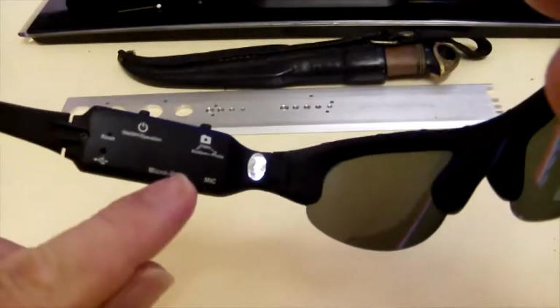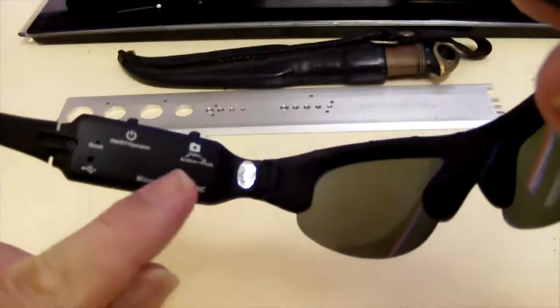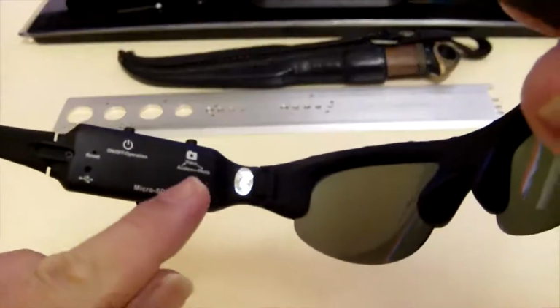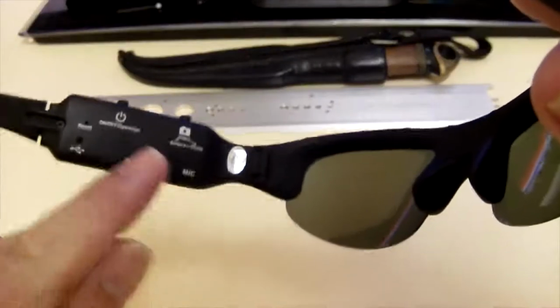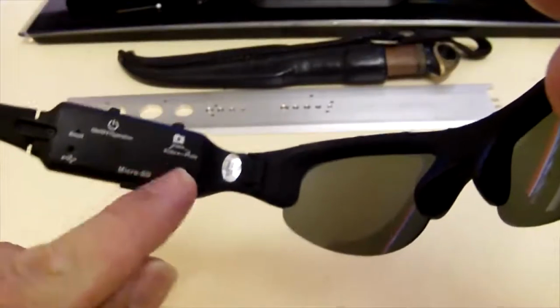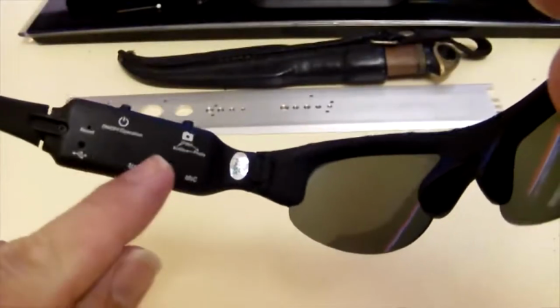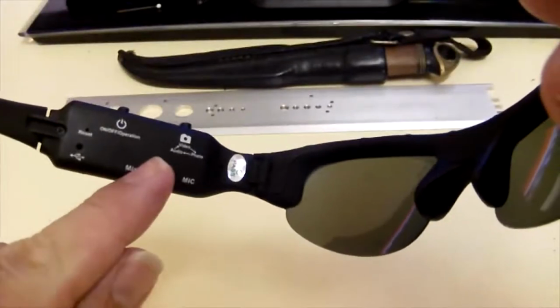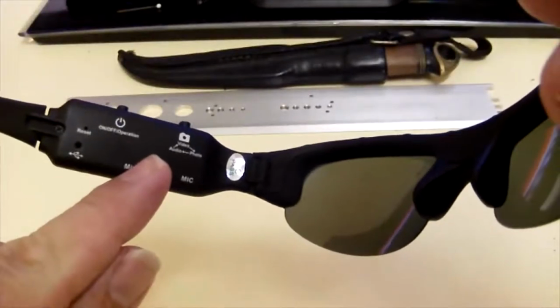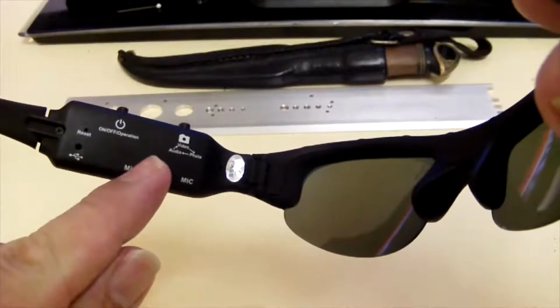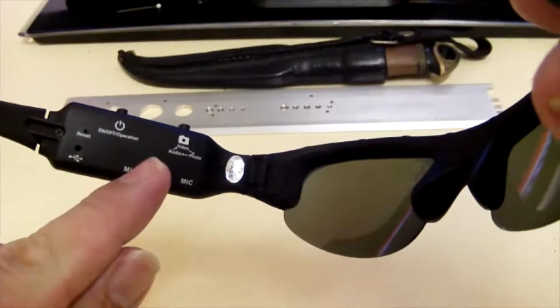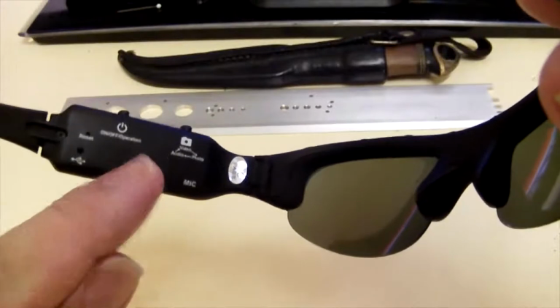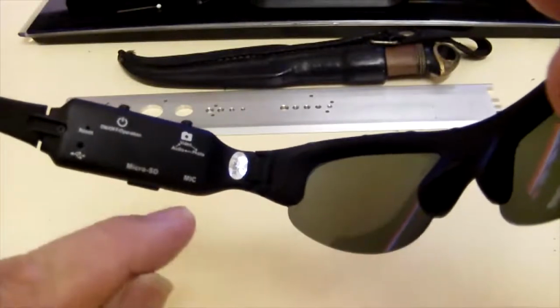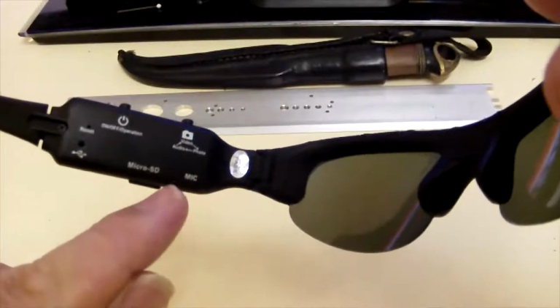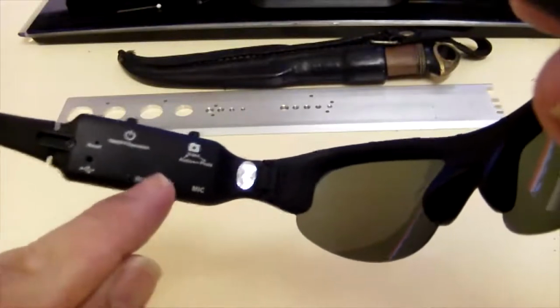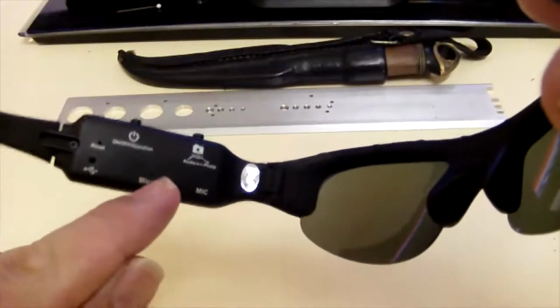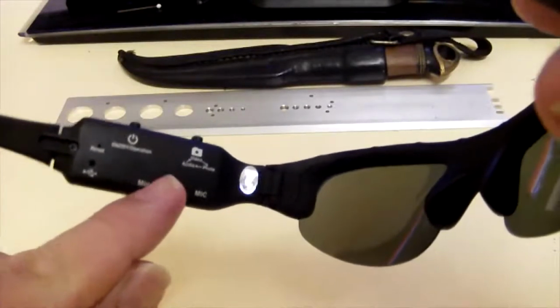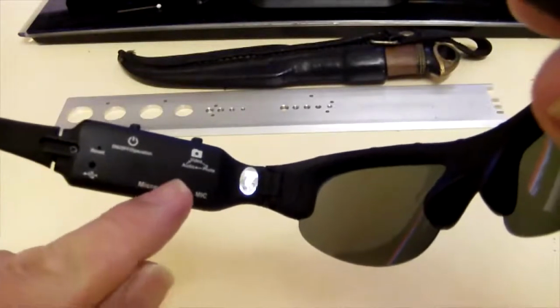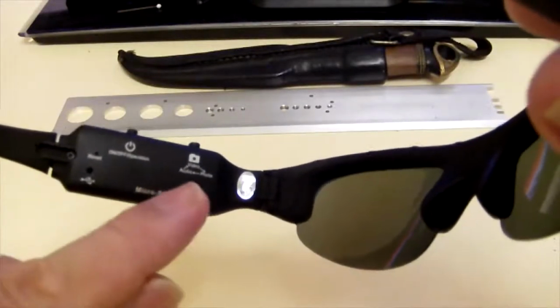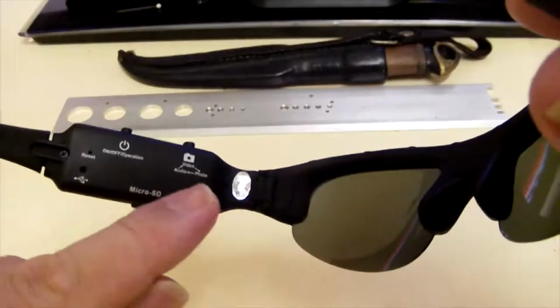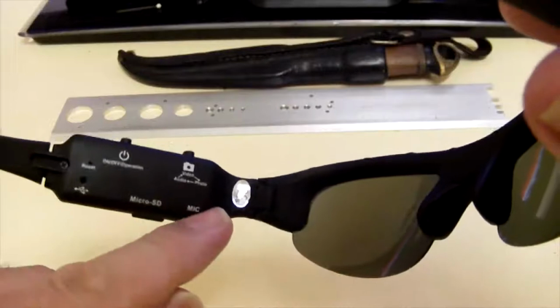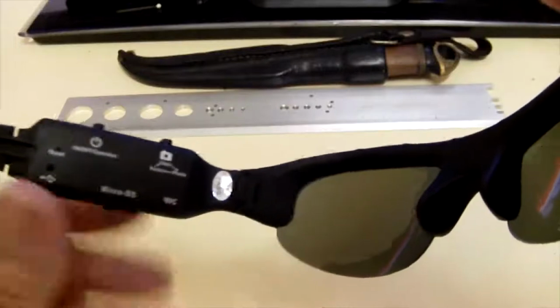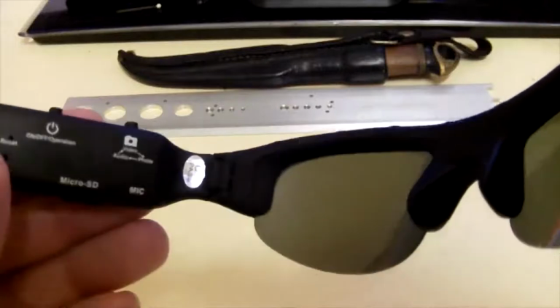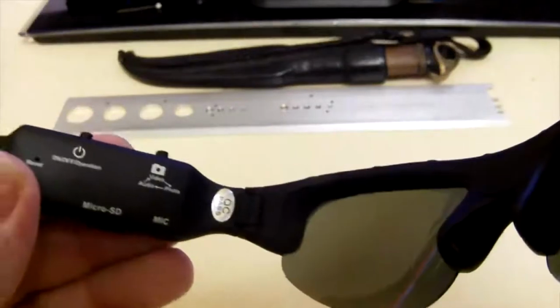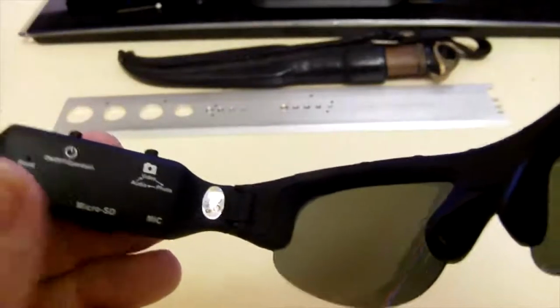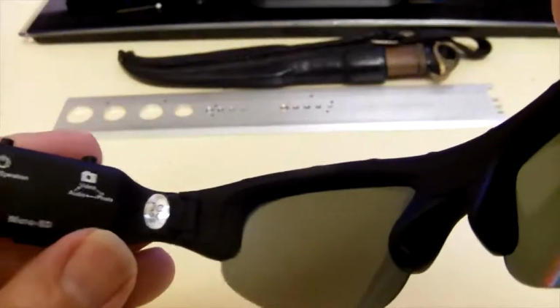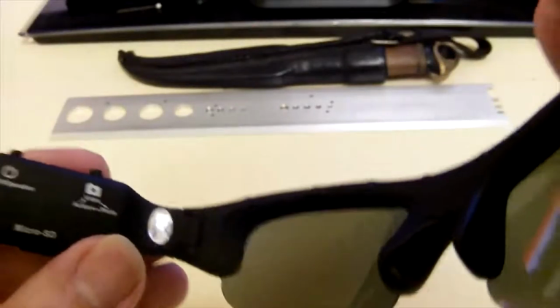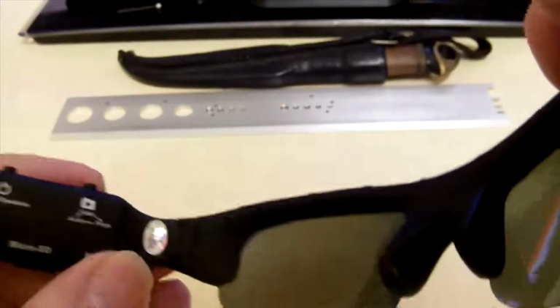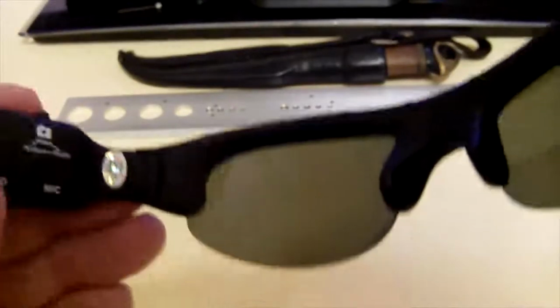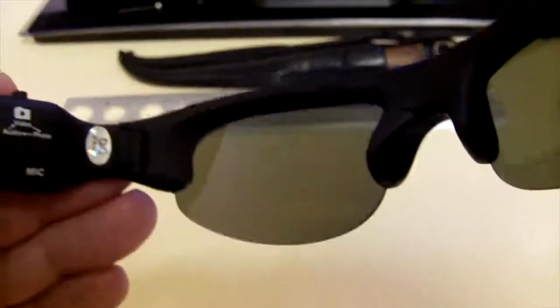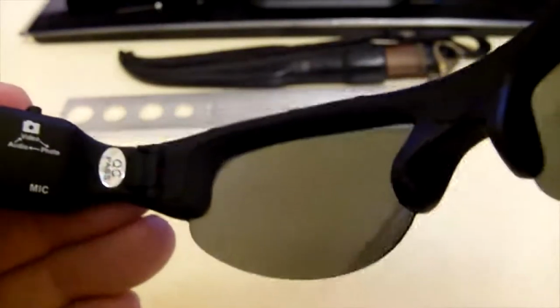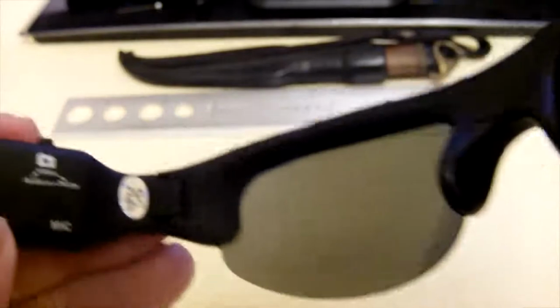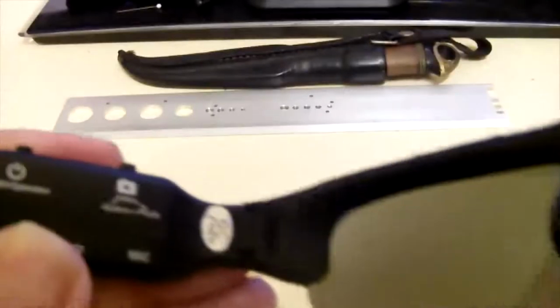There is no indicator on here that will let you know how much power you've got in there. On here you can just see the logo — I don't know if you can see it on the camera — it's just got HD 720p.